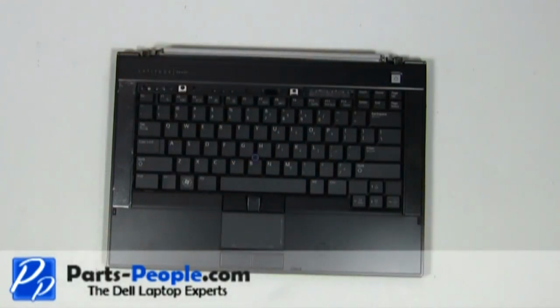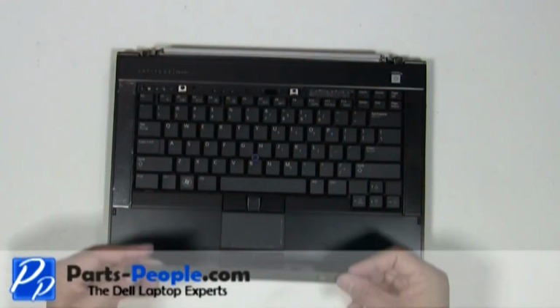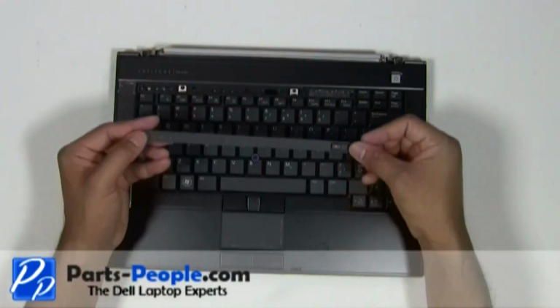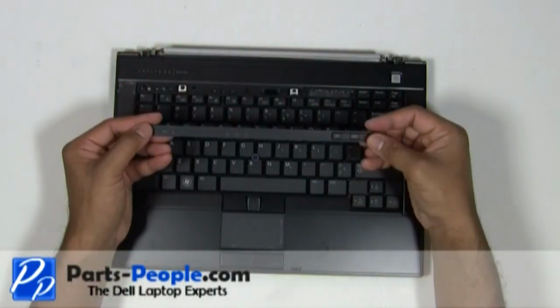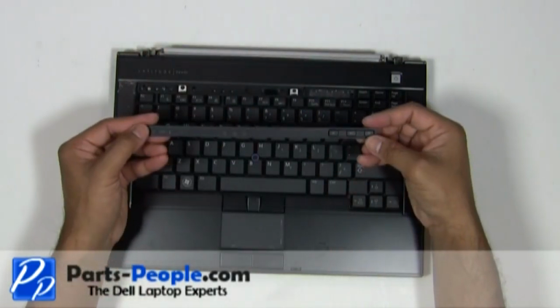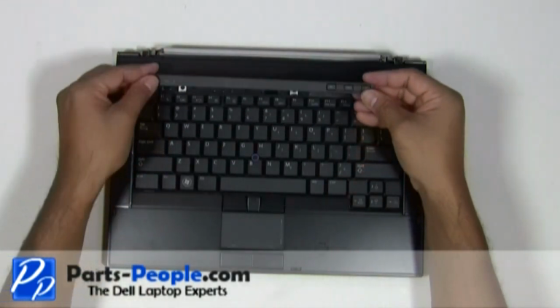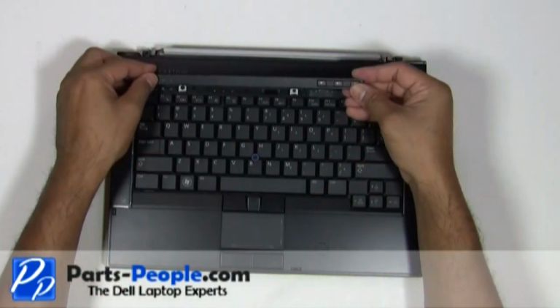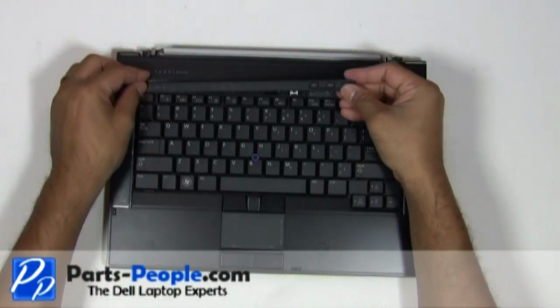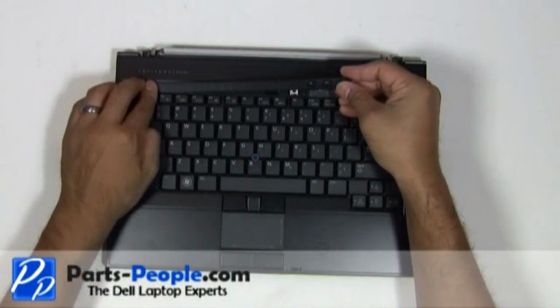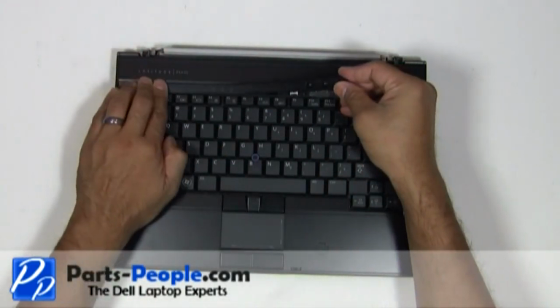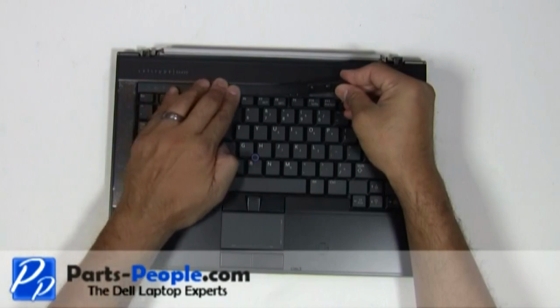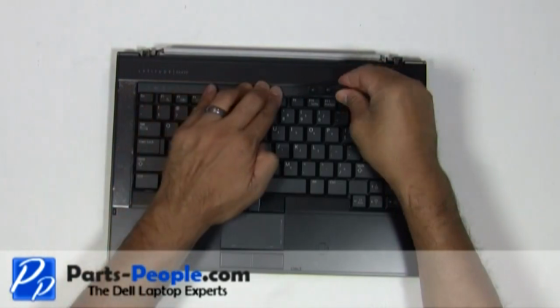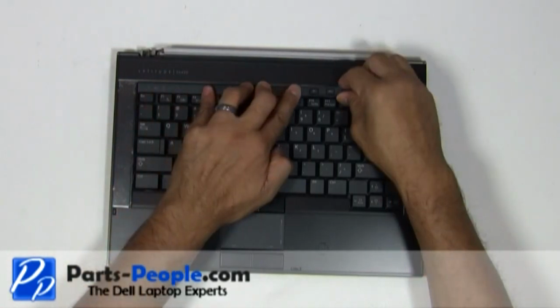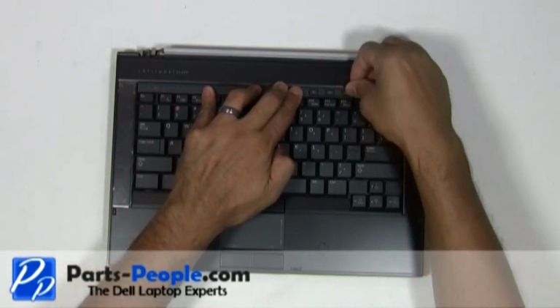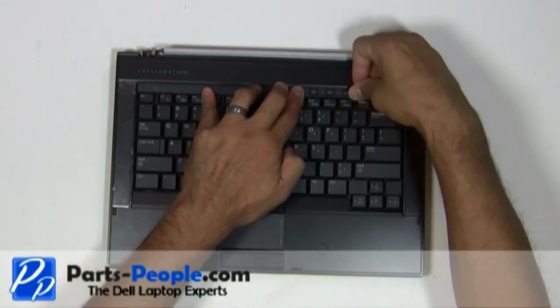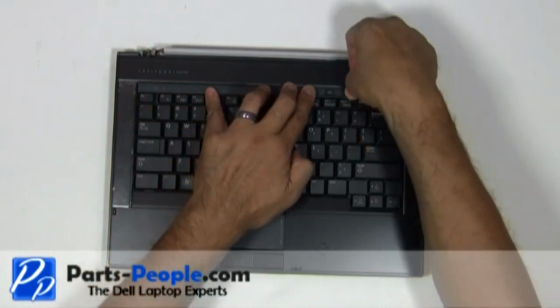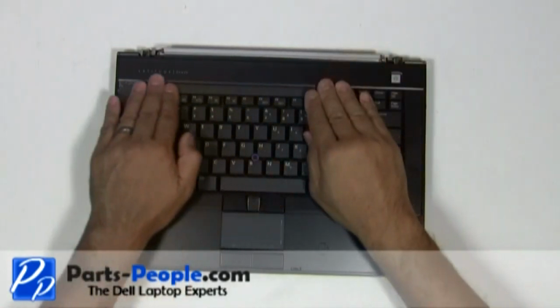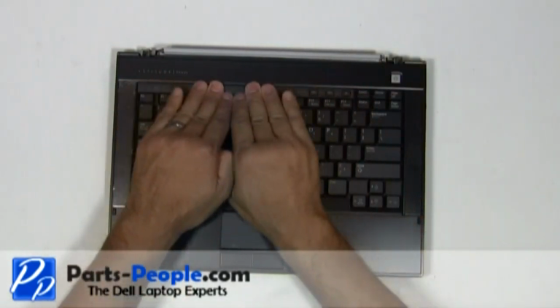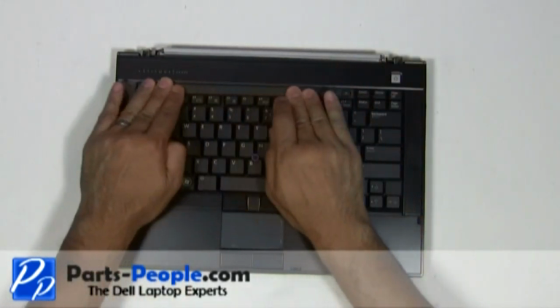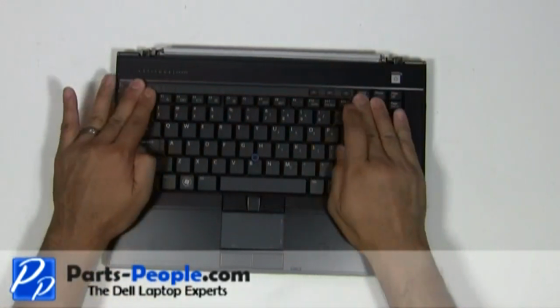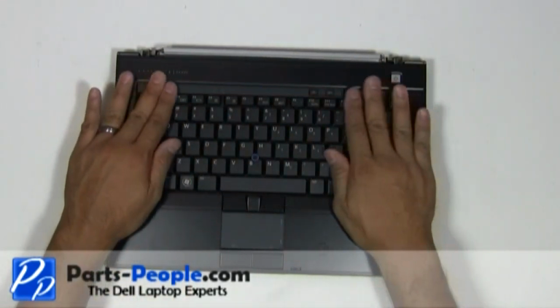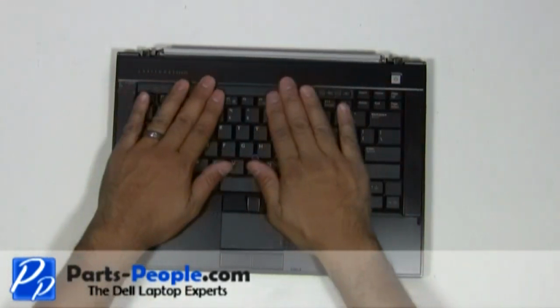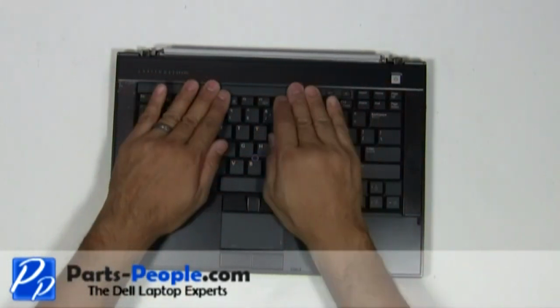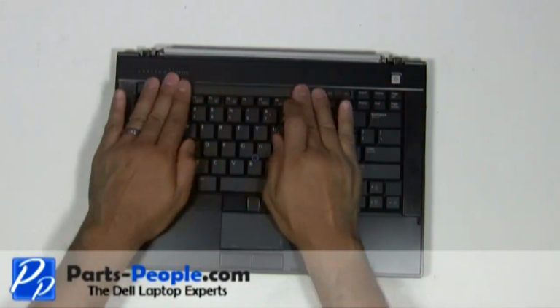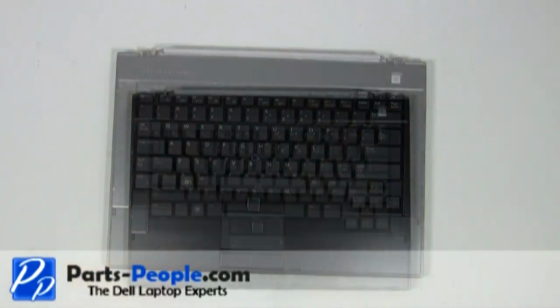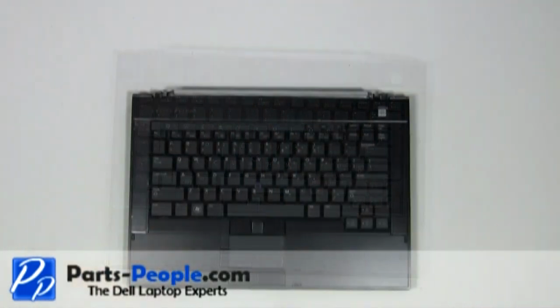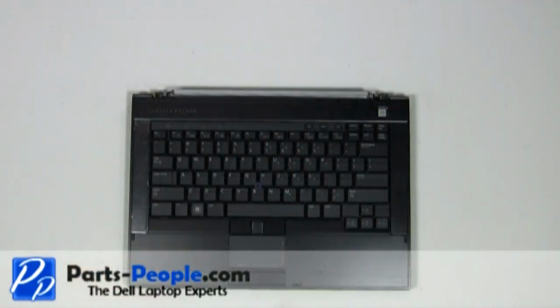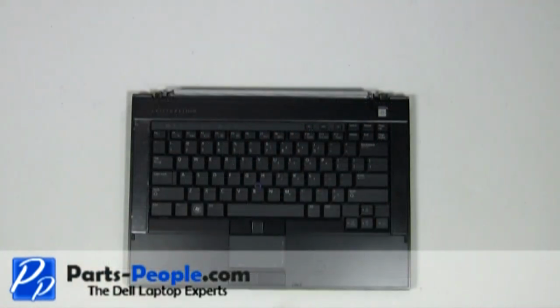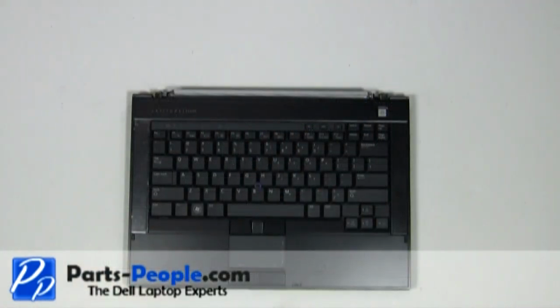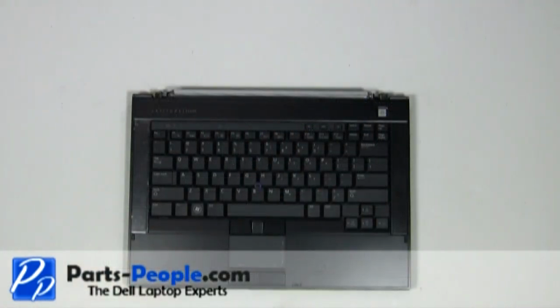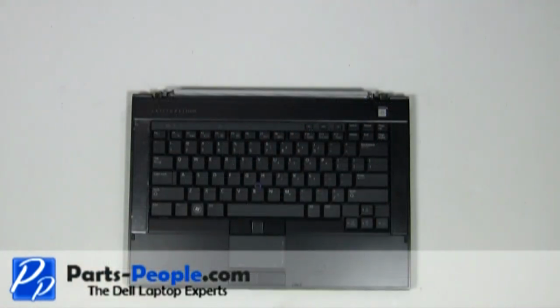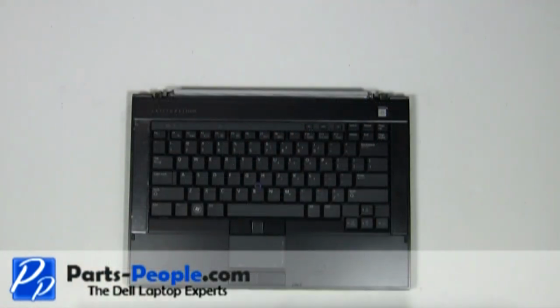Place the LED cover onto the laptop. Press down until the clips lock into place. Place the LCD display assembly onto the base.